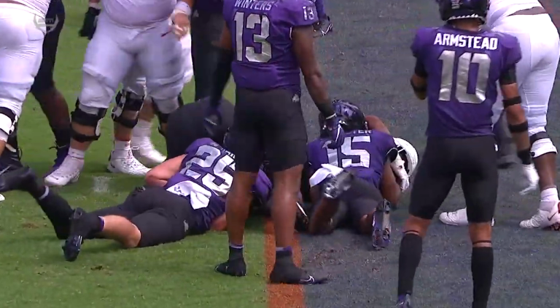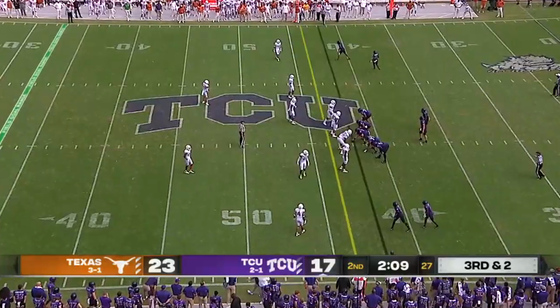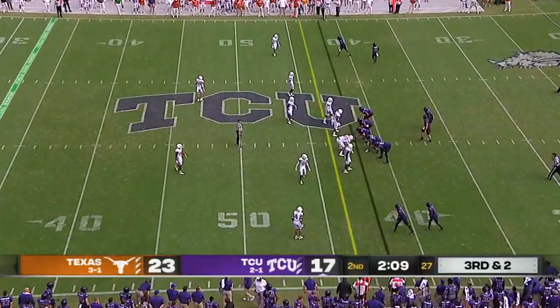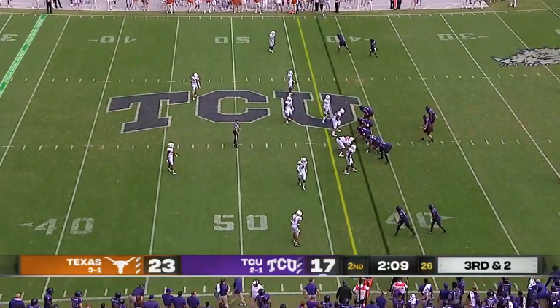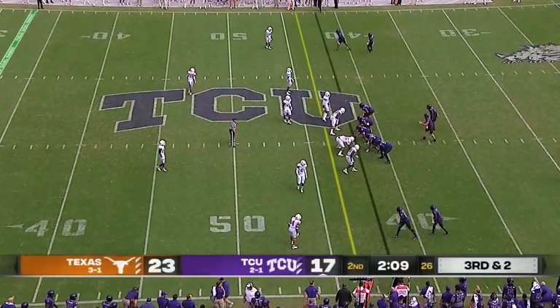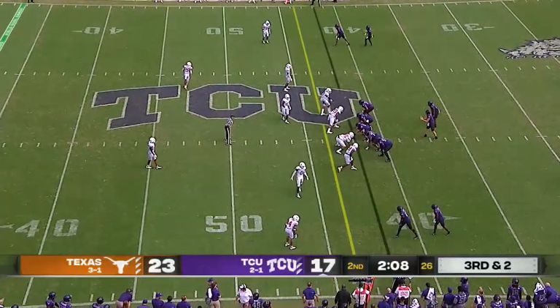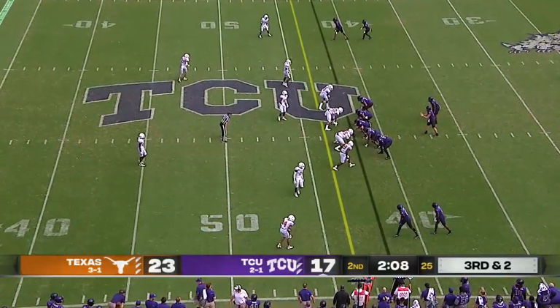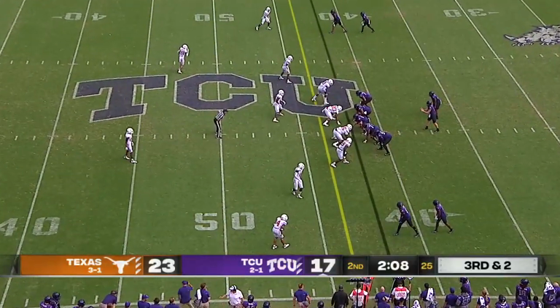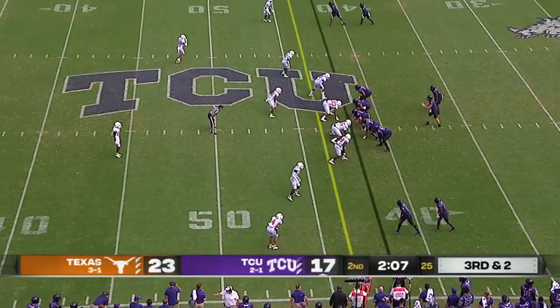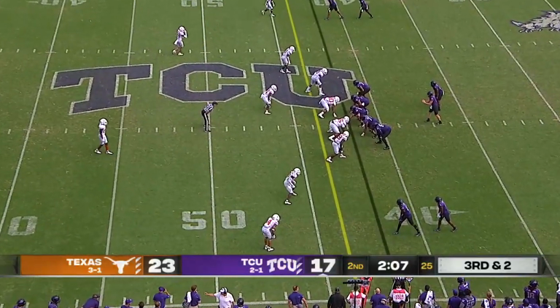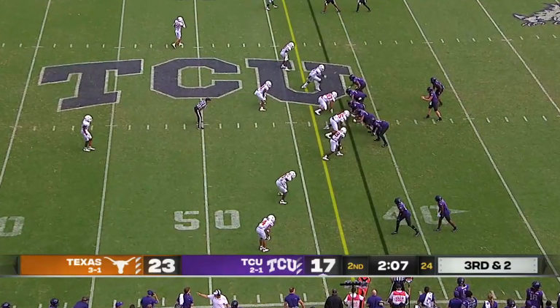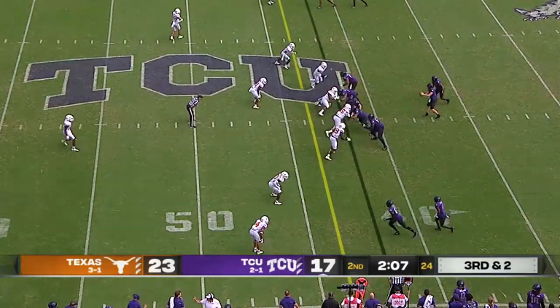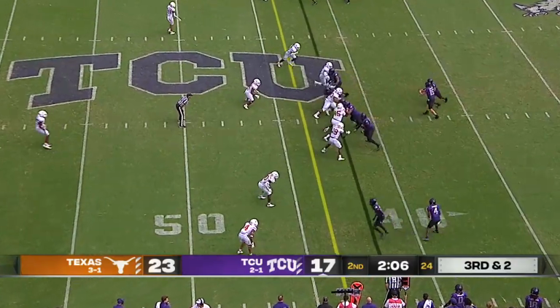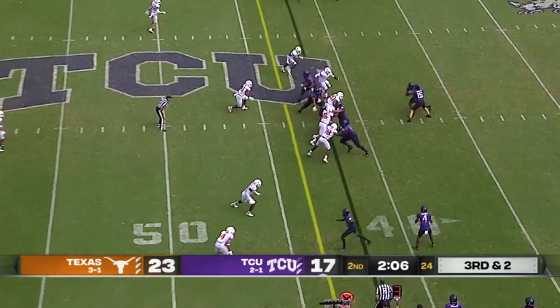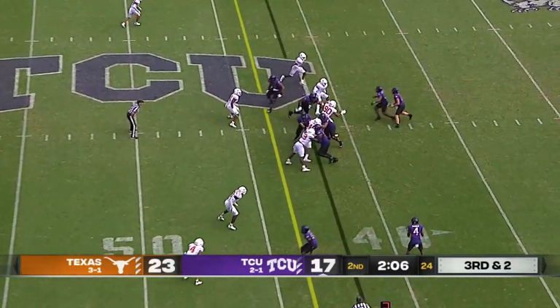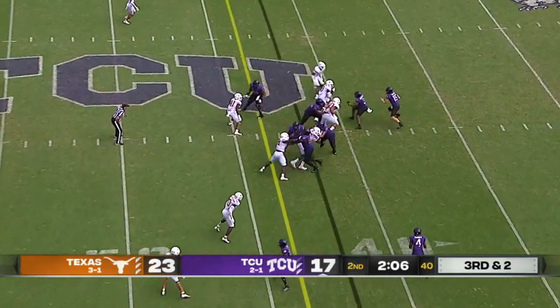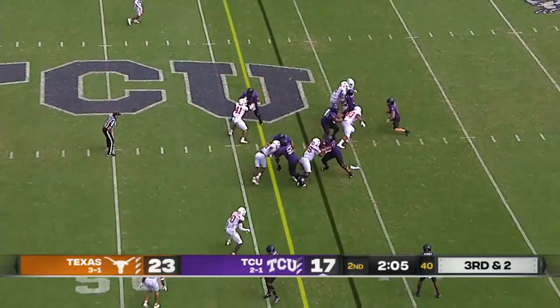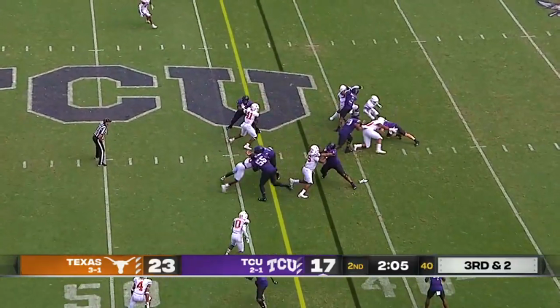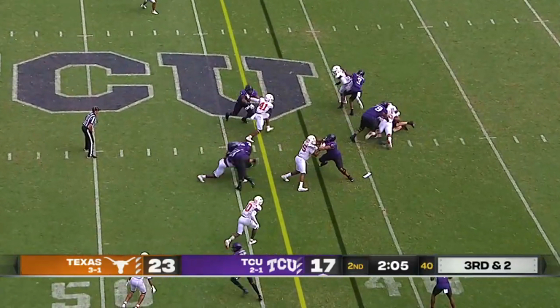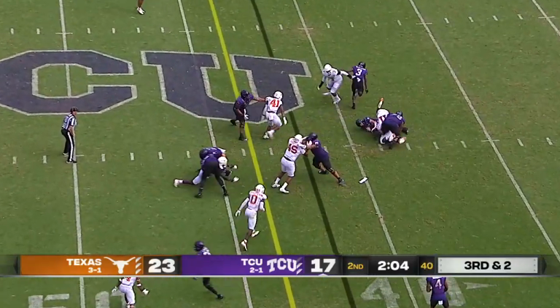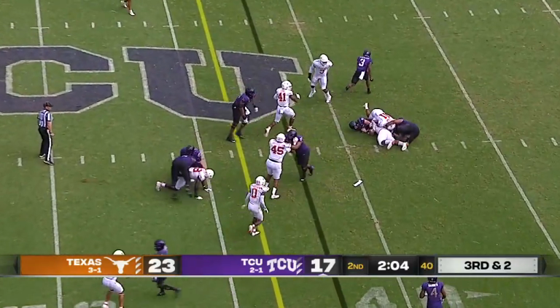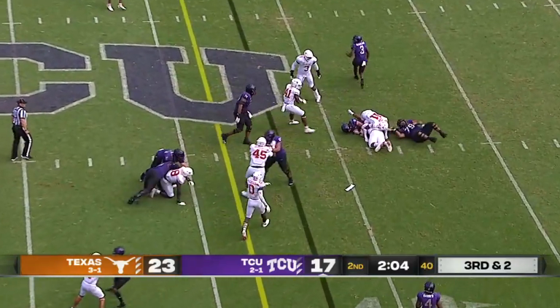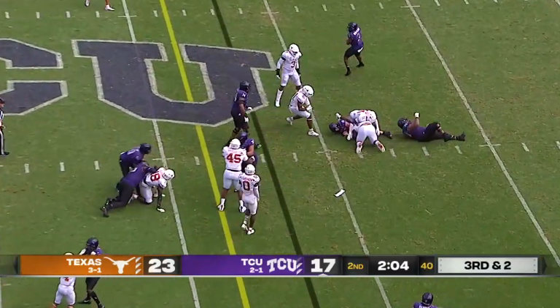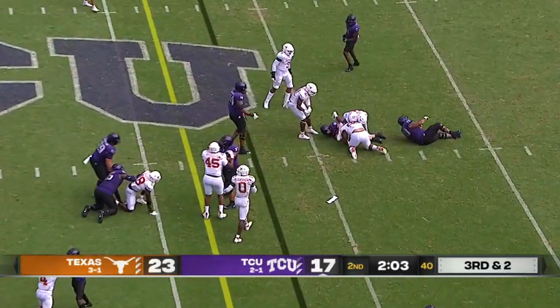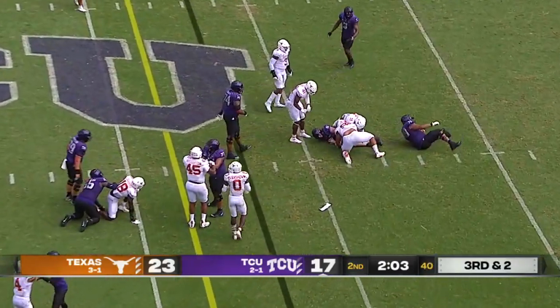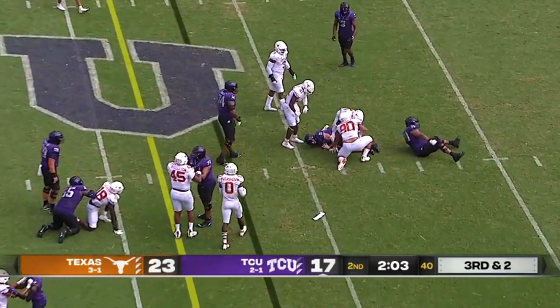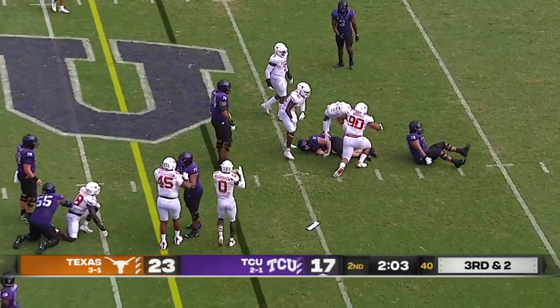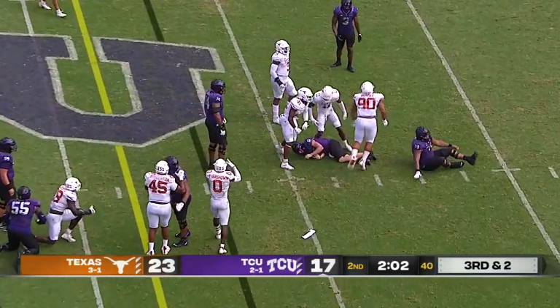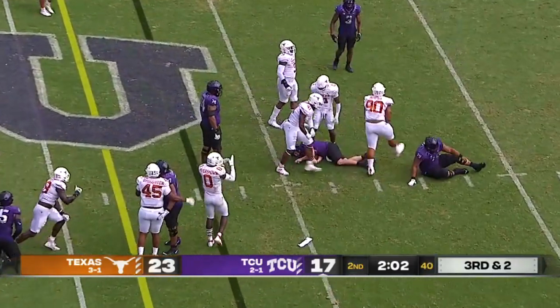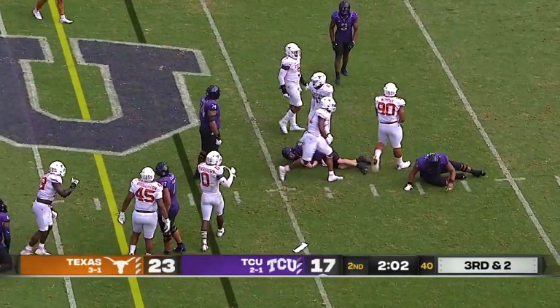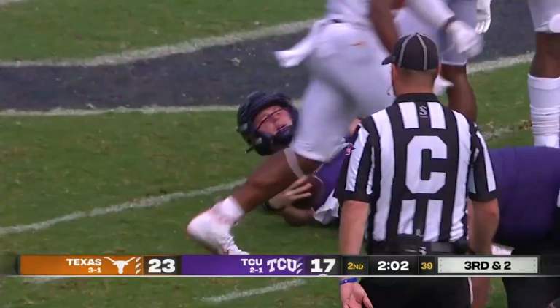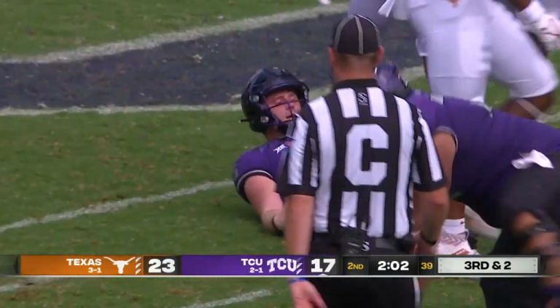And if they get a first down here, we'll see them step on the gas a little bit. Duggan will go down for a loss — Texas was all over that.